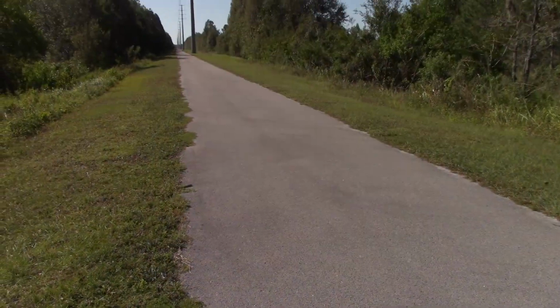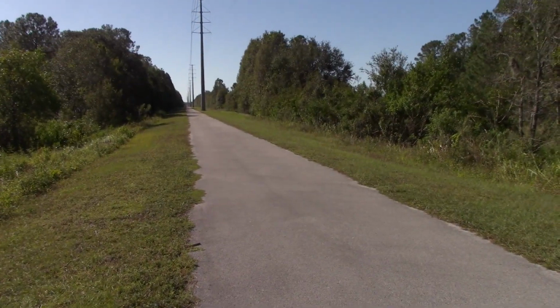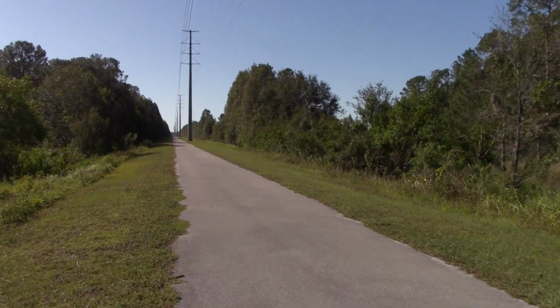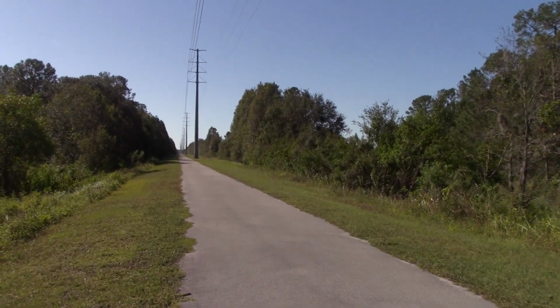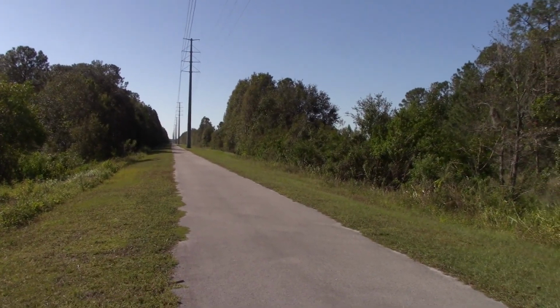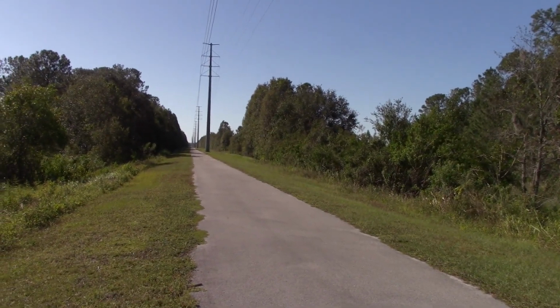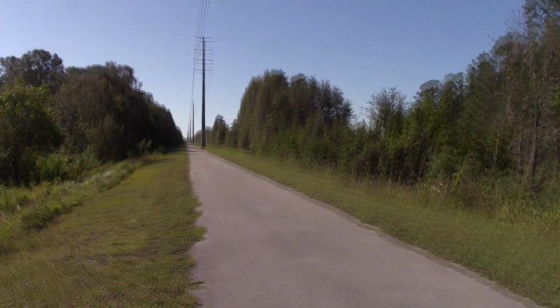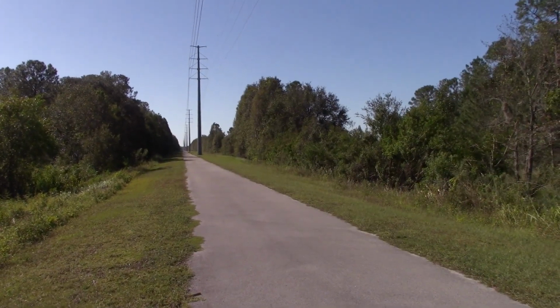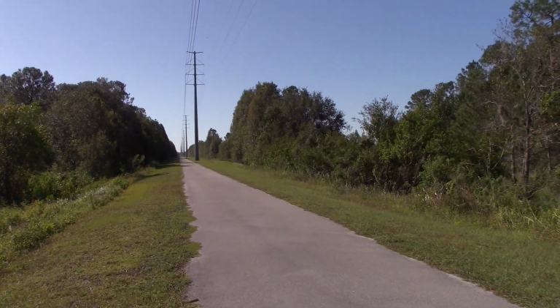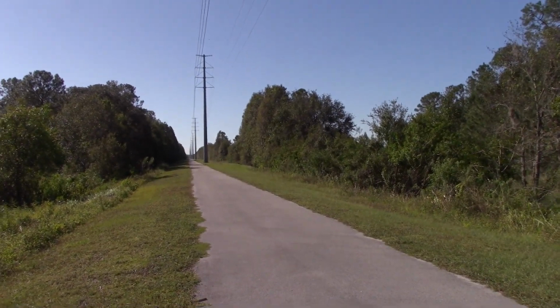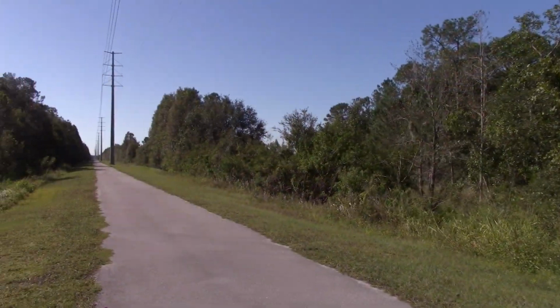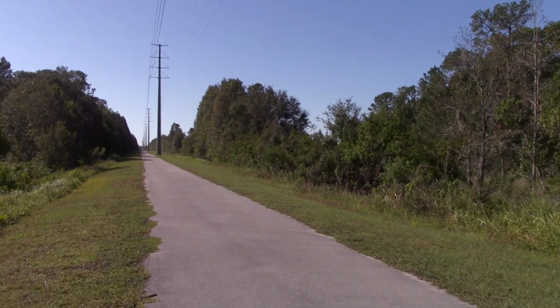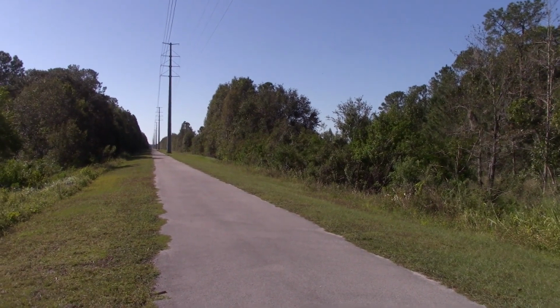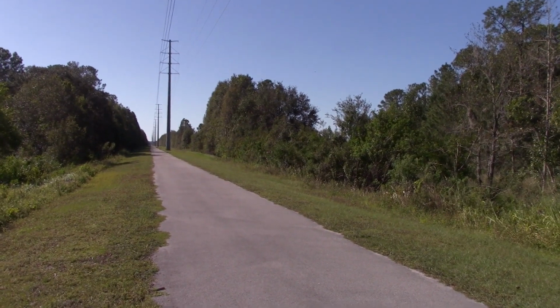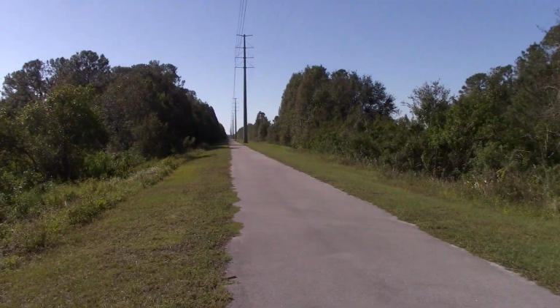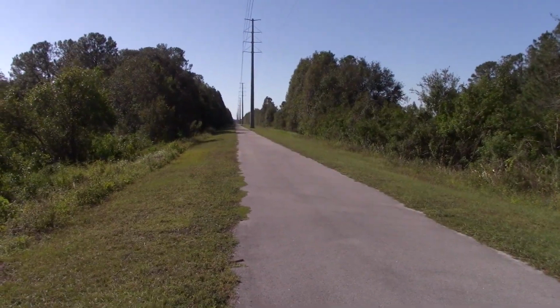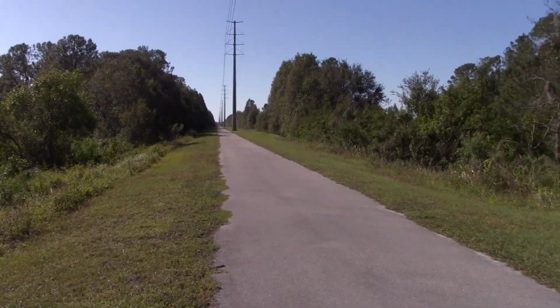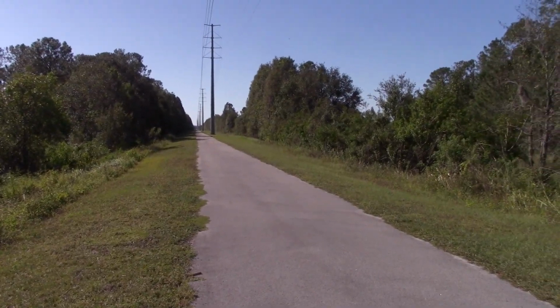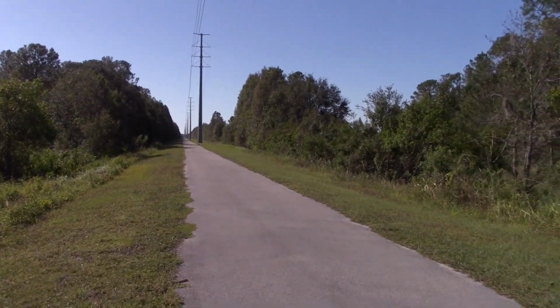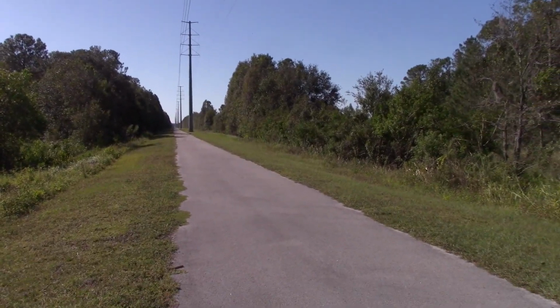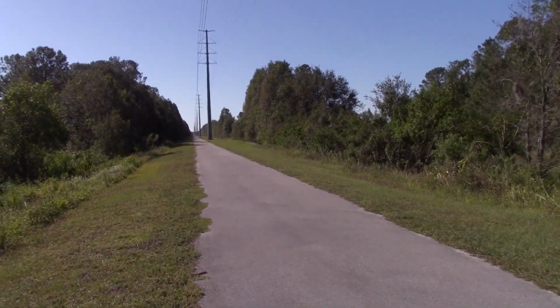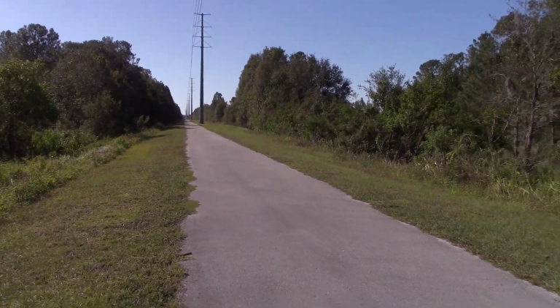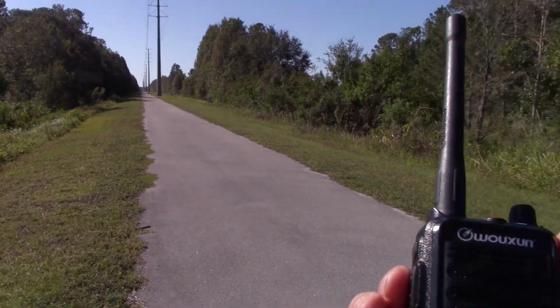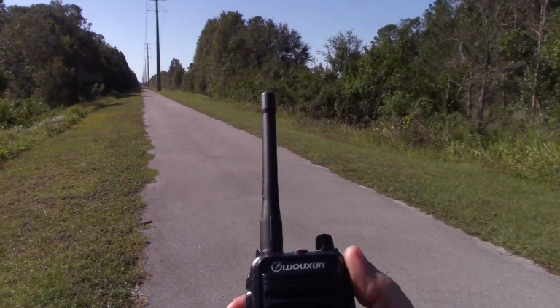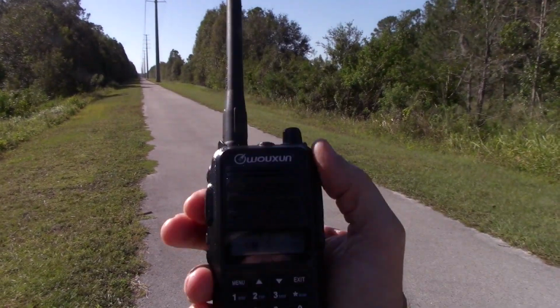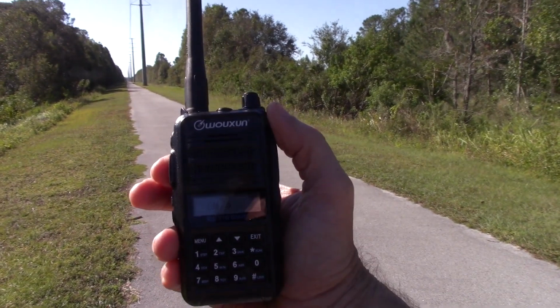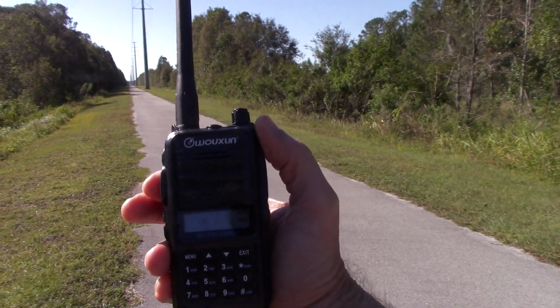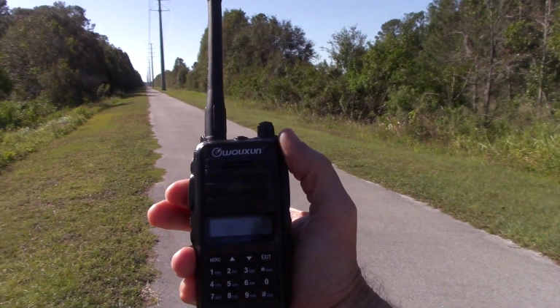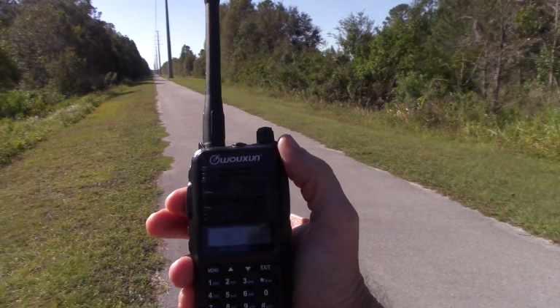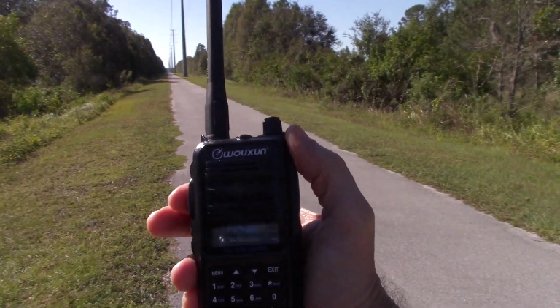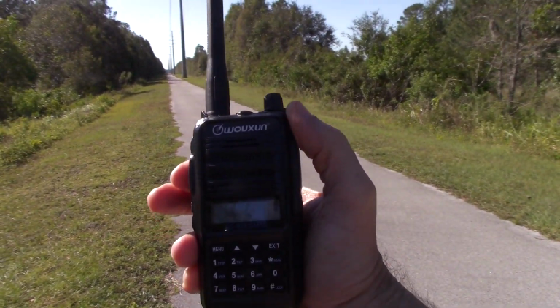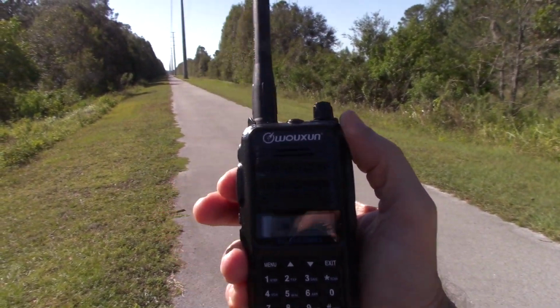This is three miles away from the repeater. It's flat — a mixture of trees and open space. I'm going to use the stock antenna to see if it reaches.